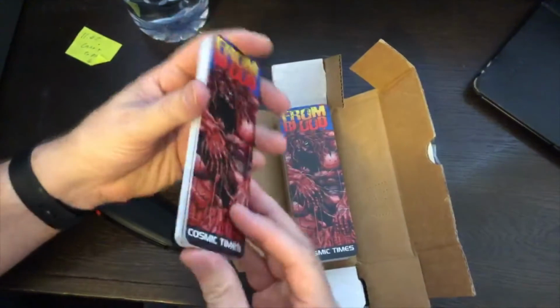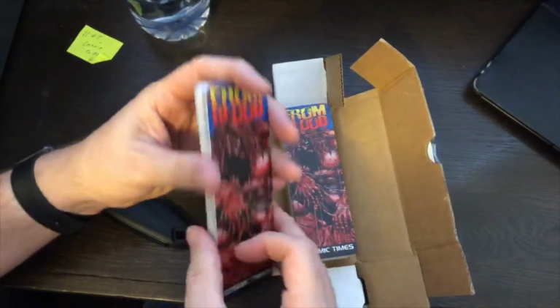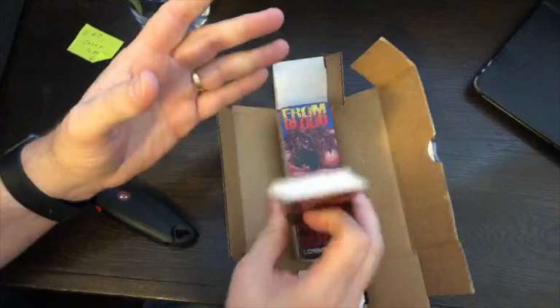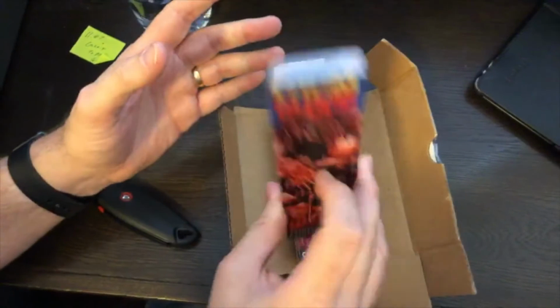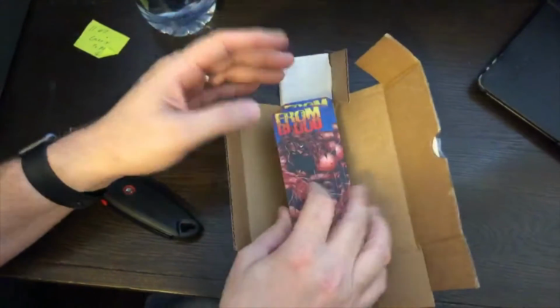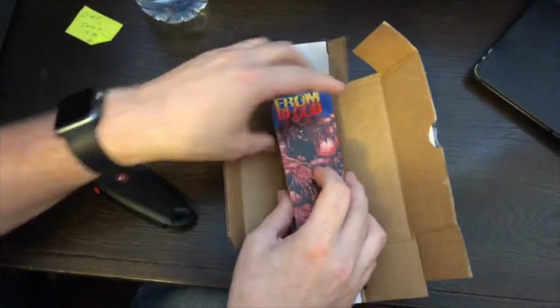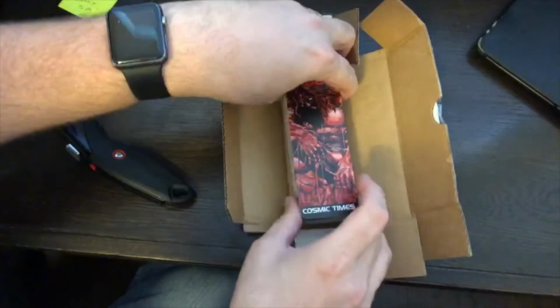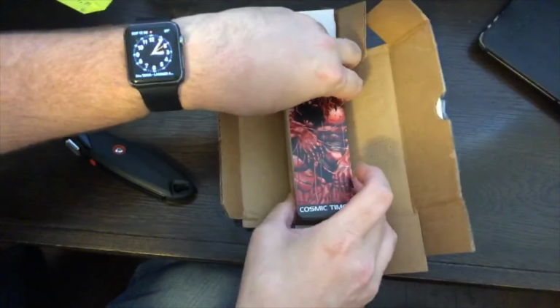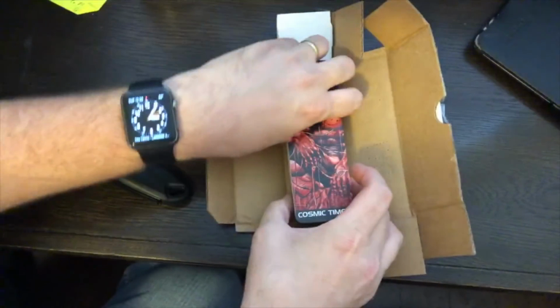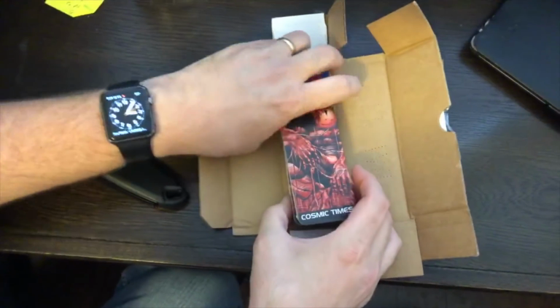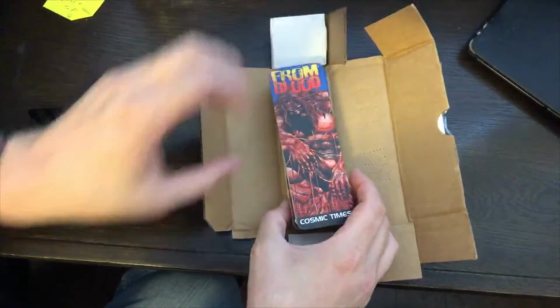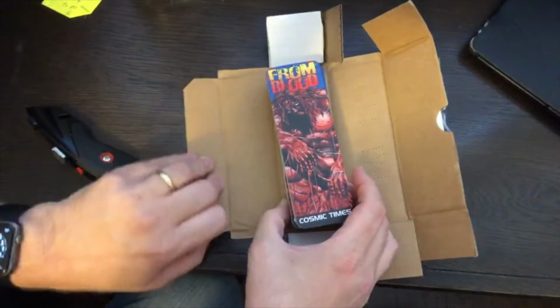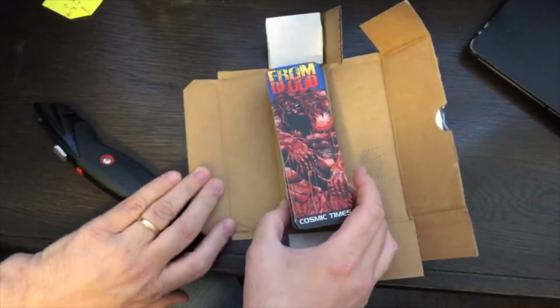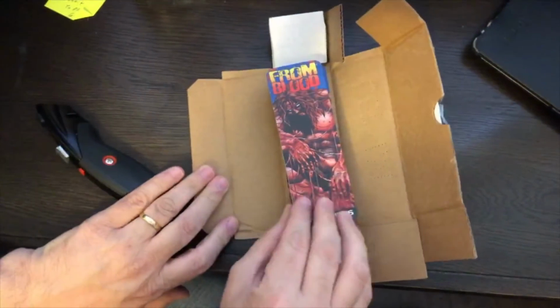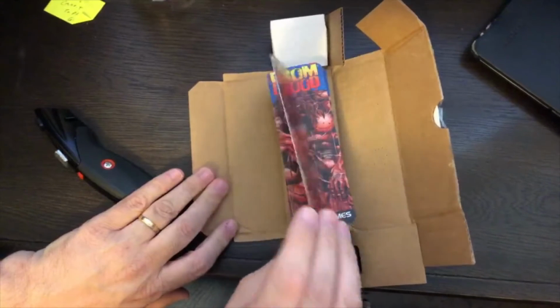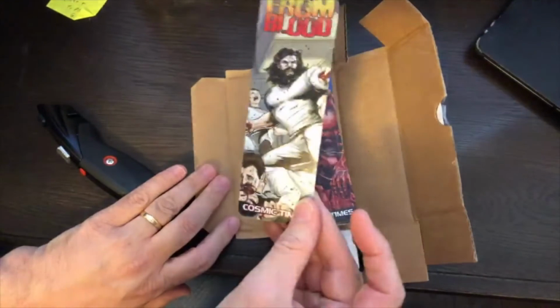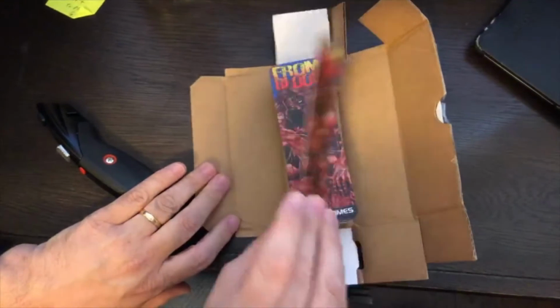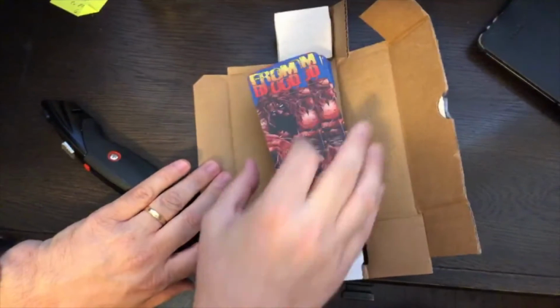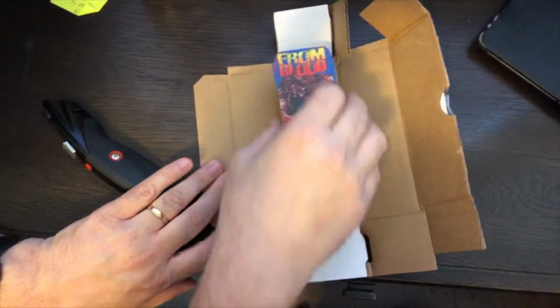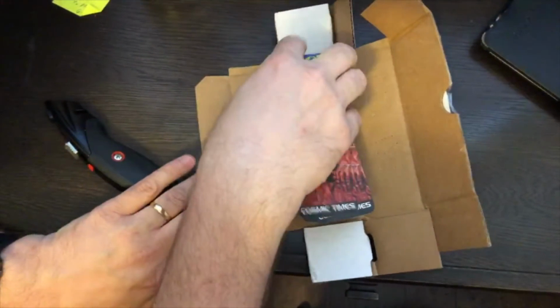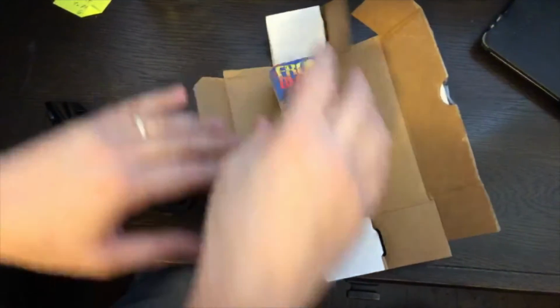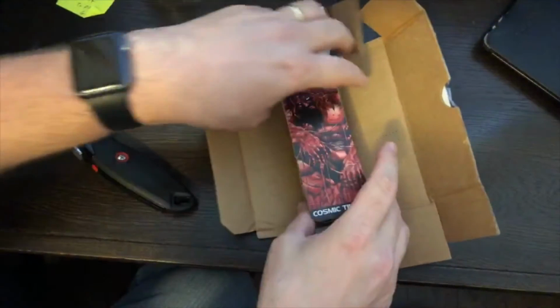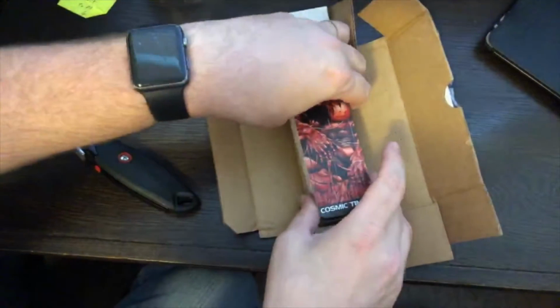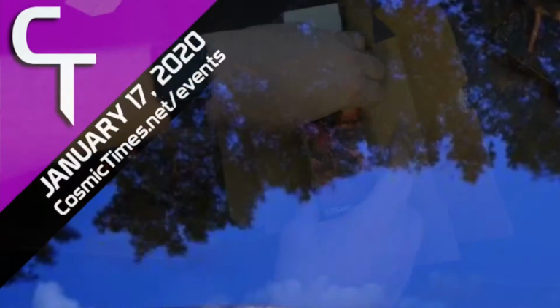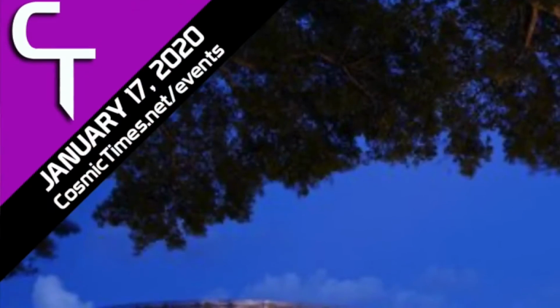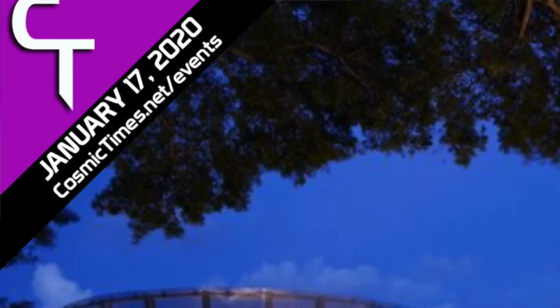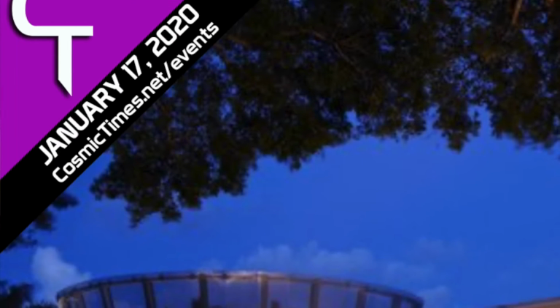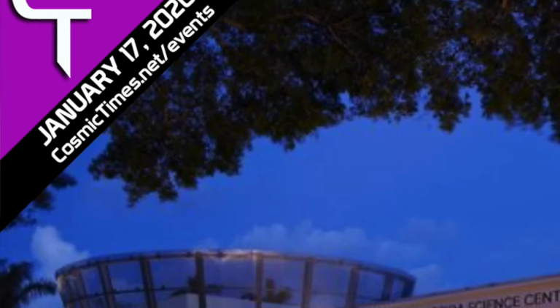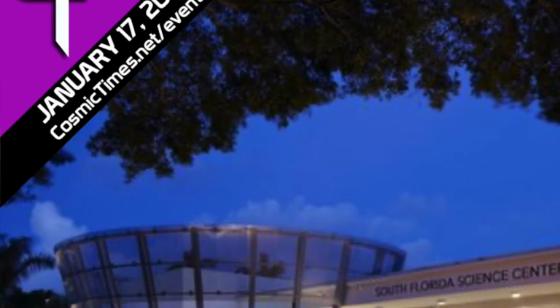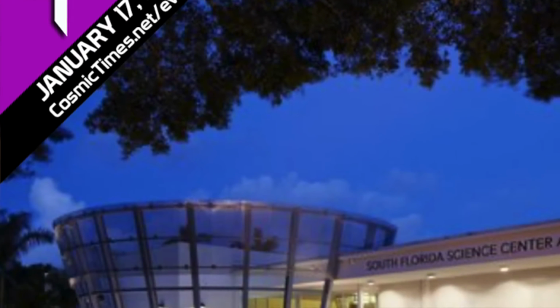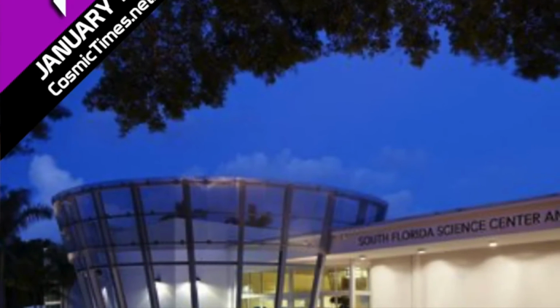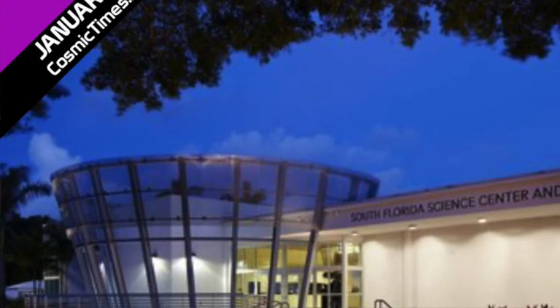Once the books come in we're gonna be shipping these out. This is the first thing we've gotten so far. Hopefully we'll have the books soon — stickers are still yet to come. Anyways, that's our bookmarks. Also, catch us this weekend!